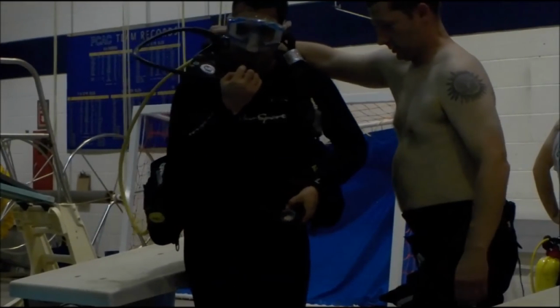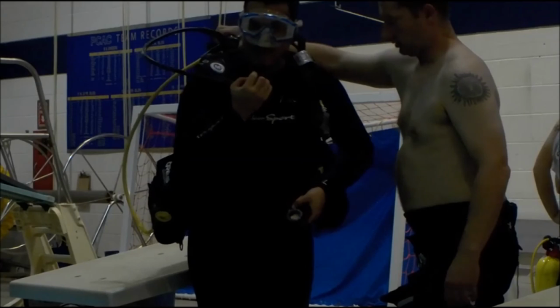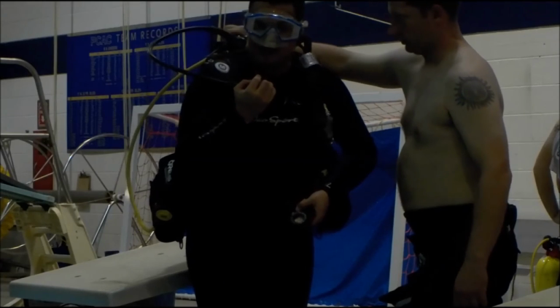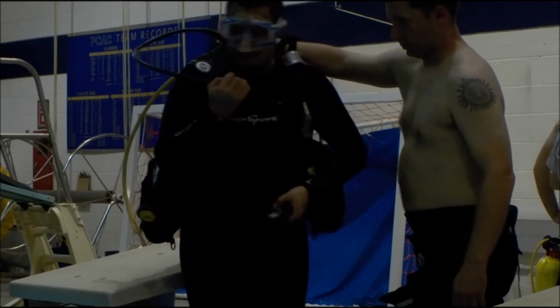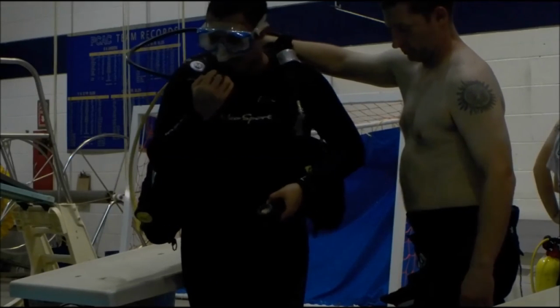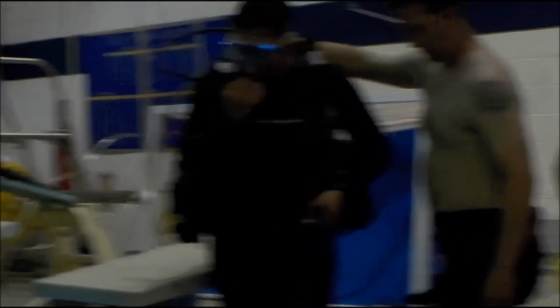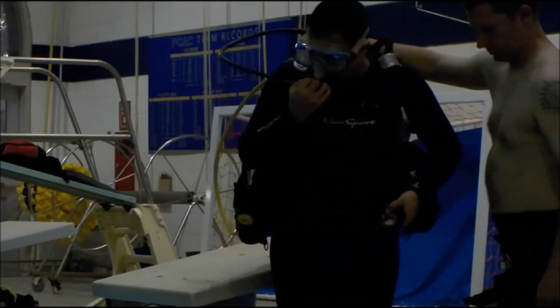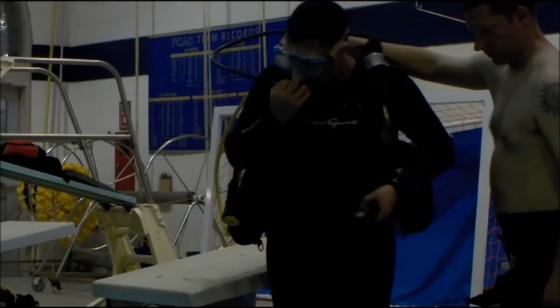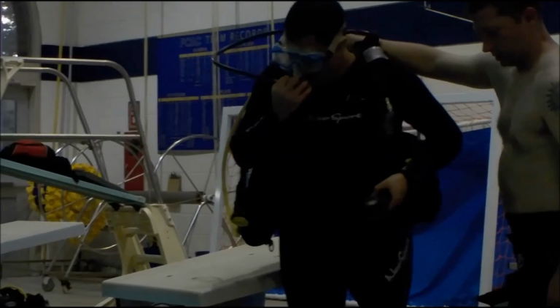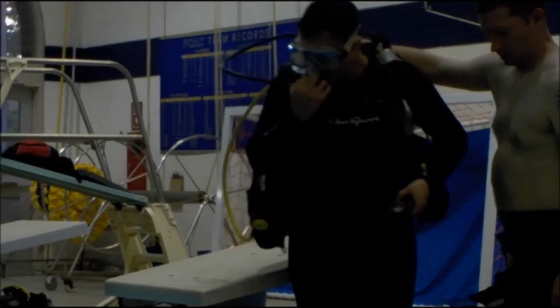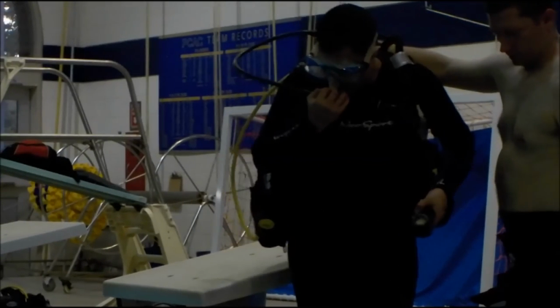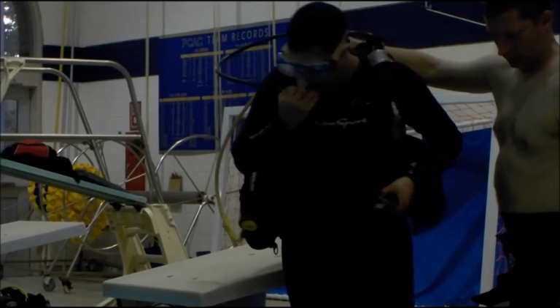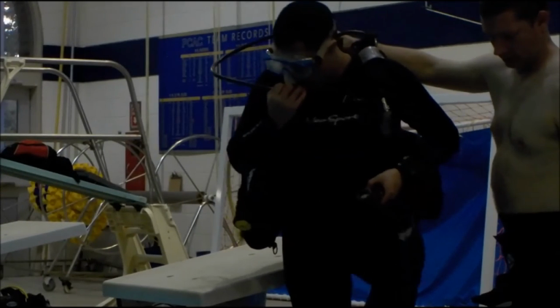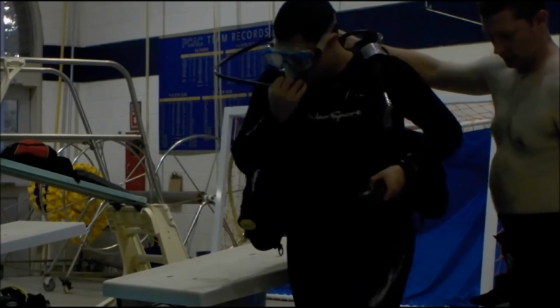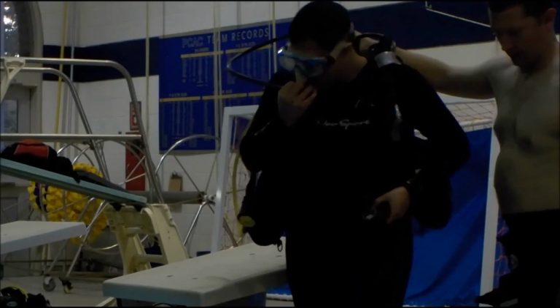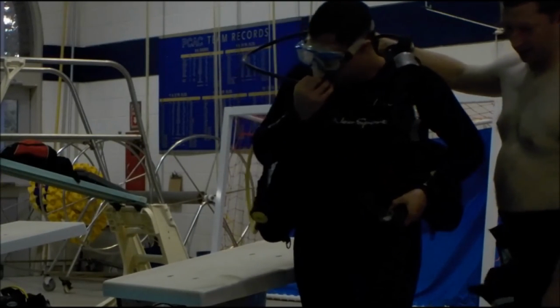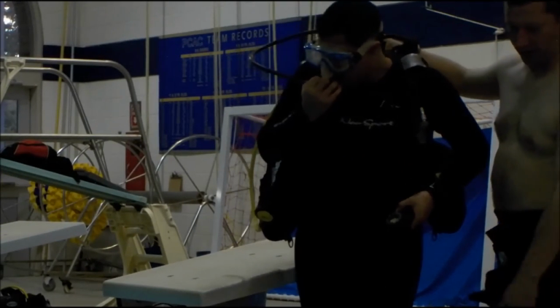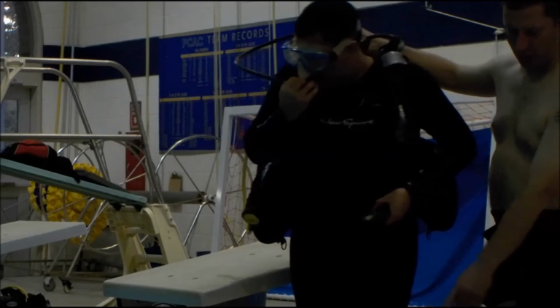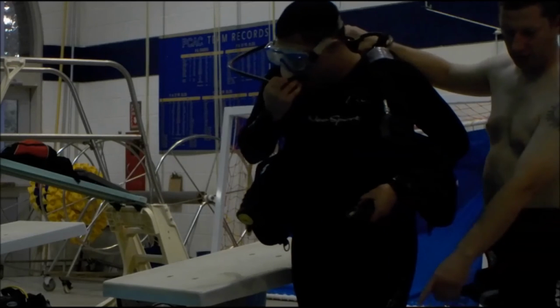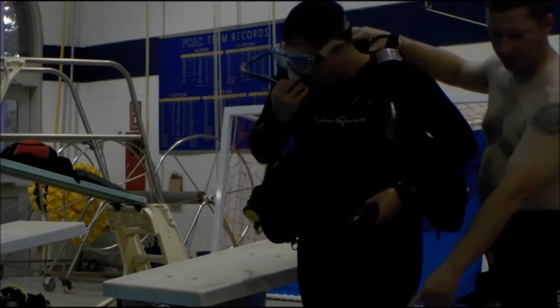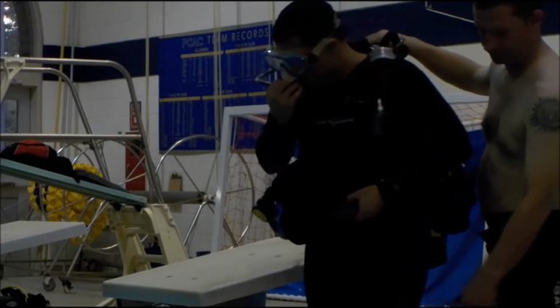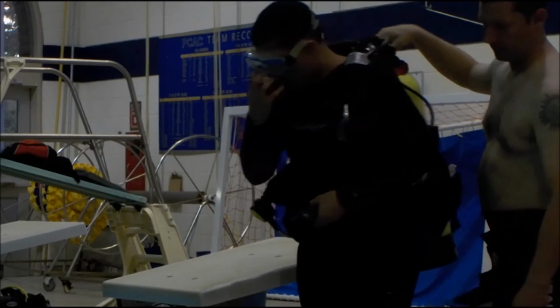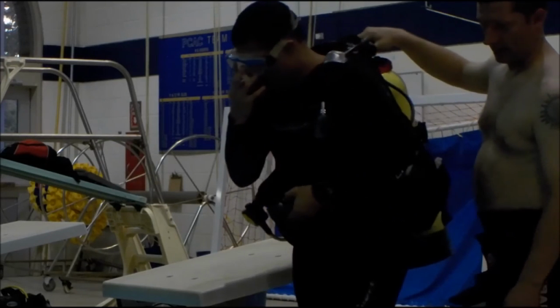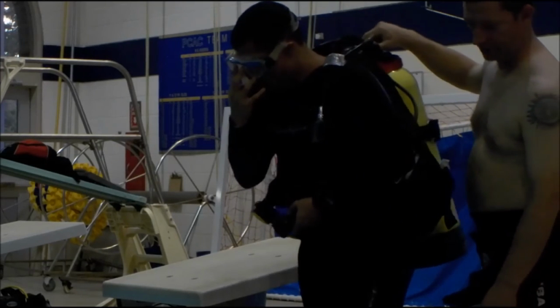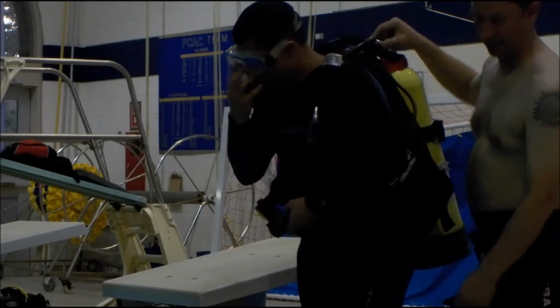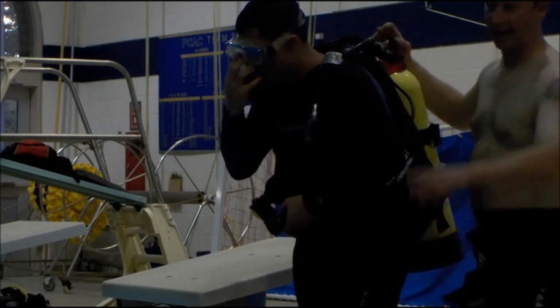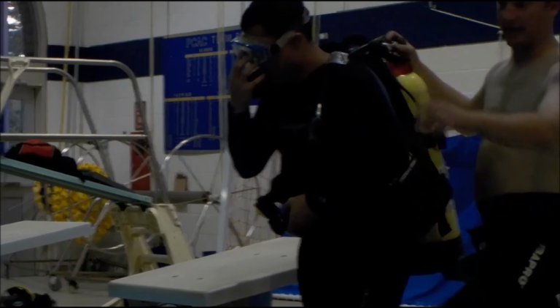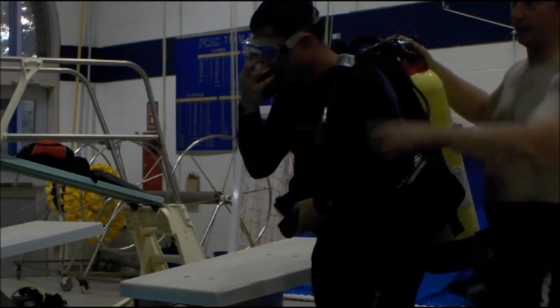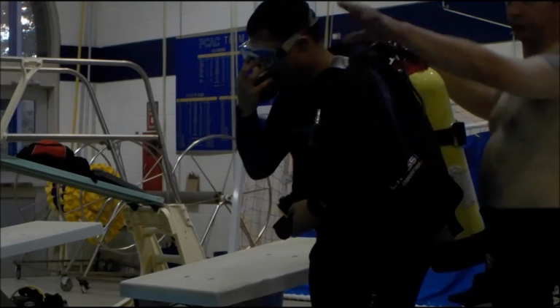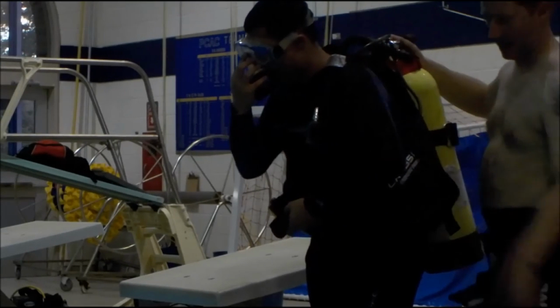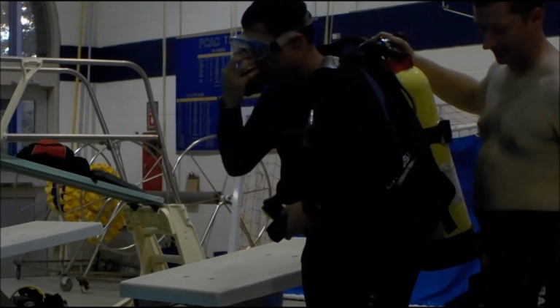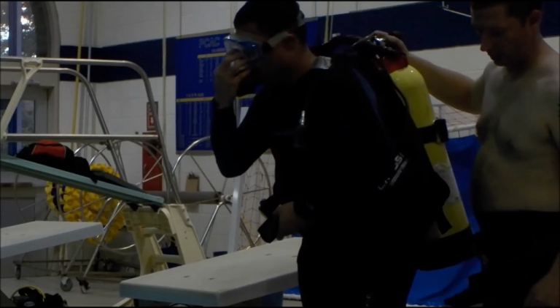I'm about to do a giant stride. He's going to make sure nobody's below him here. Then he's going to take a giant step and go straight out into the water.